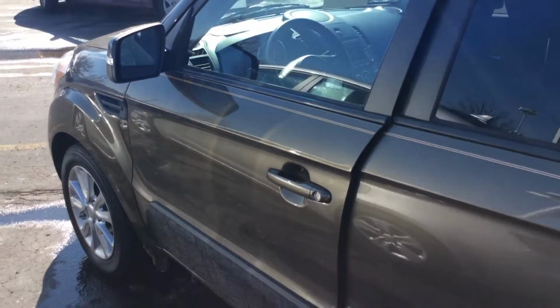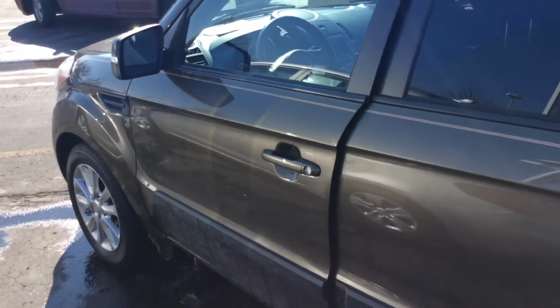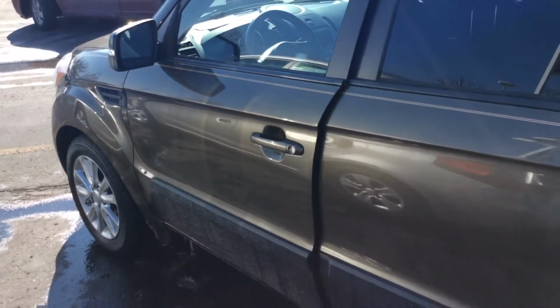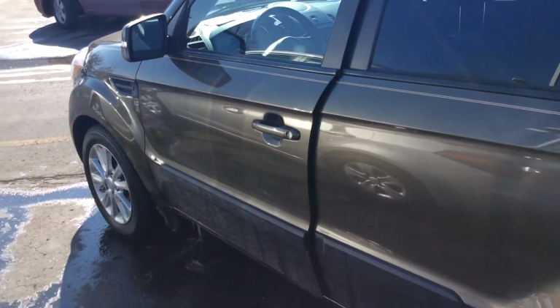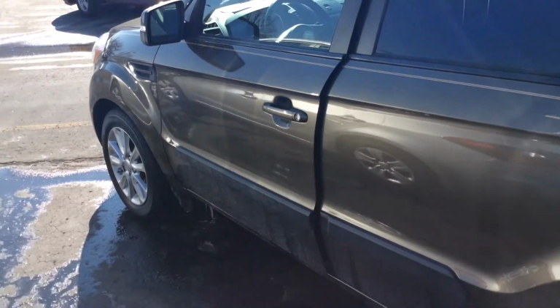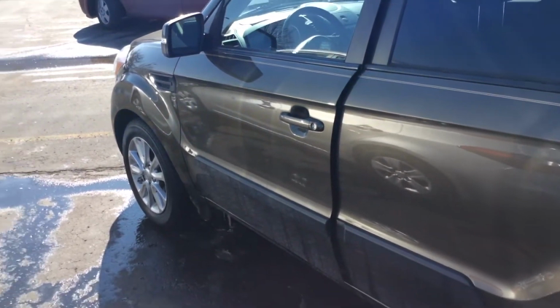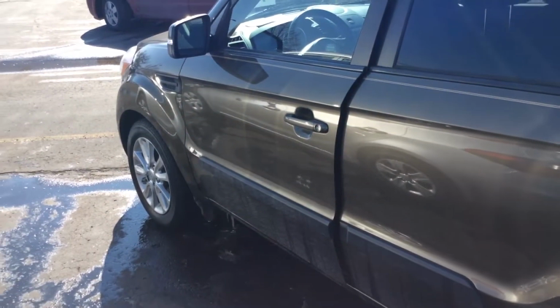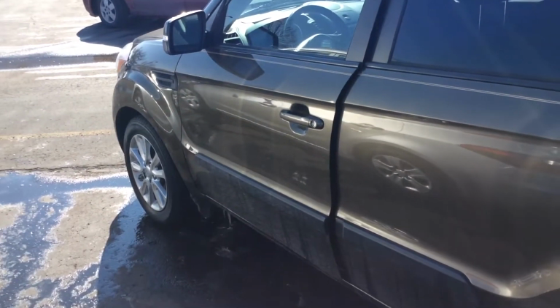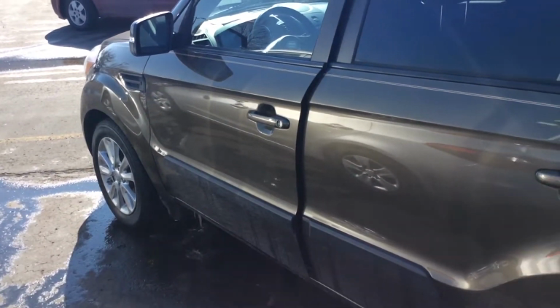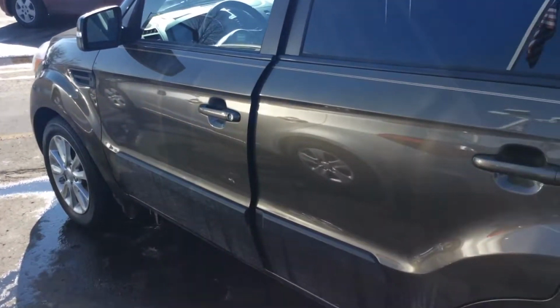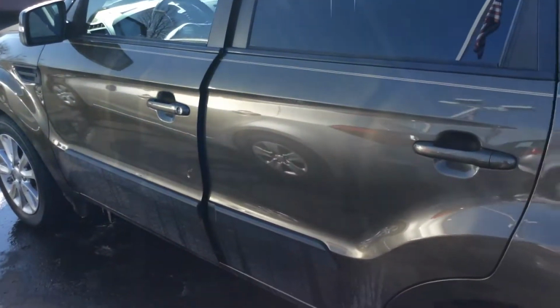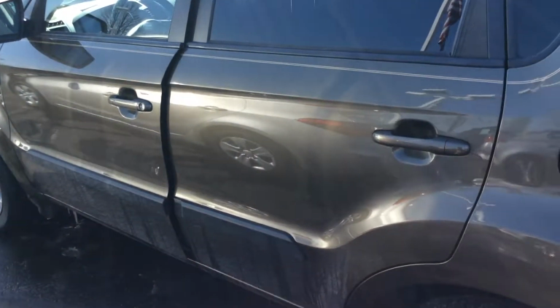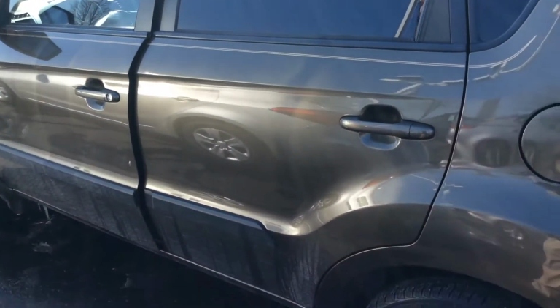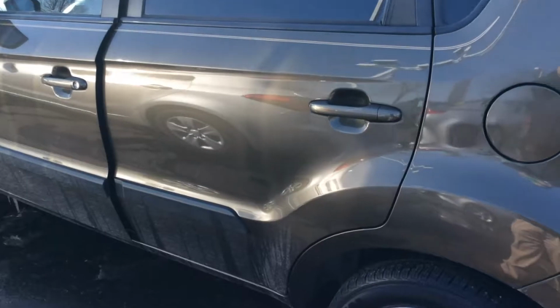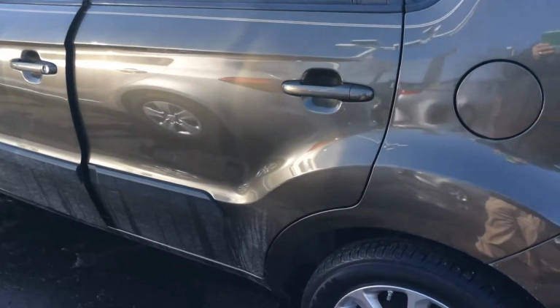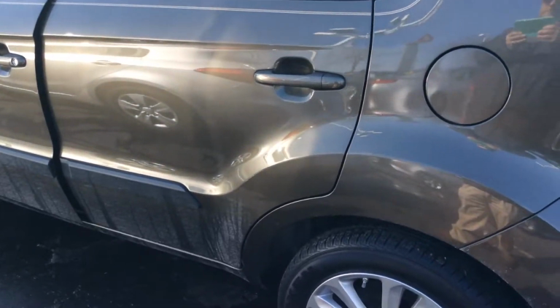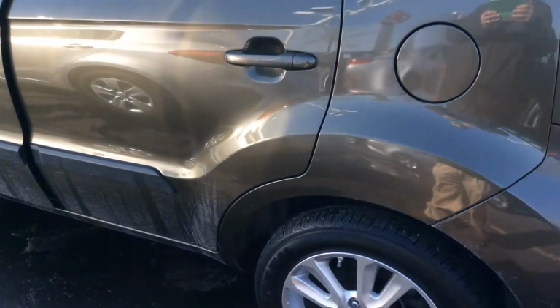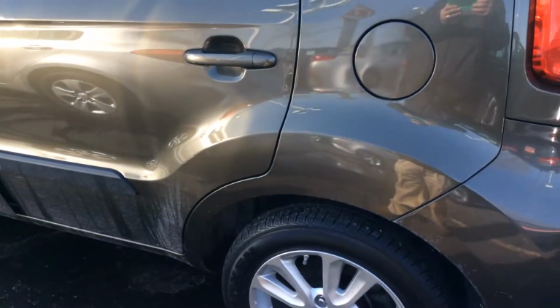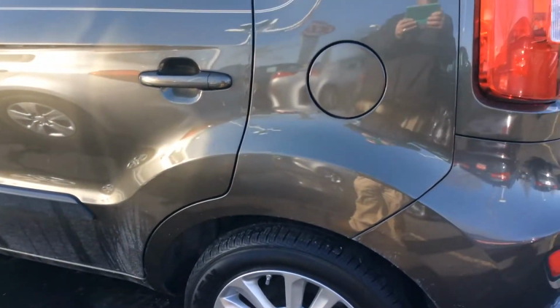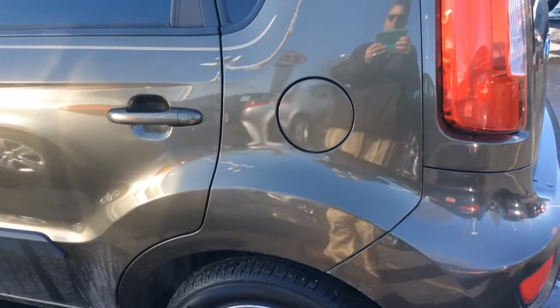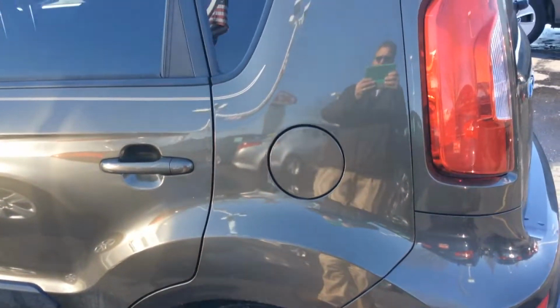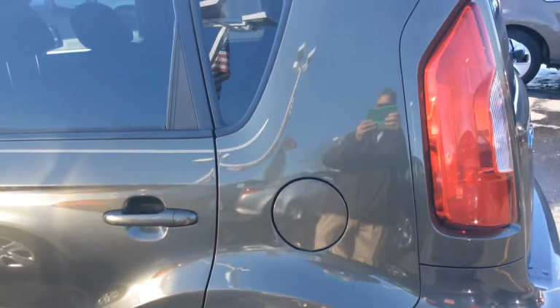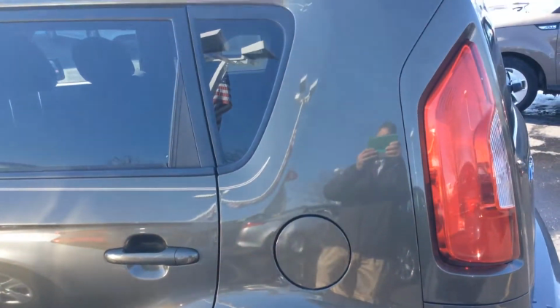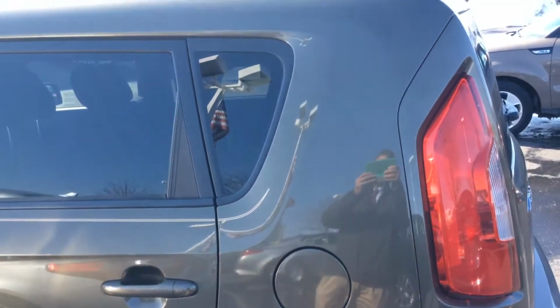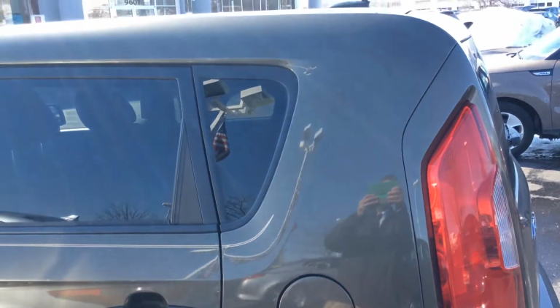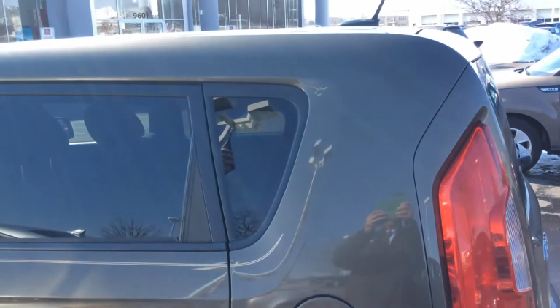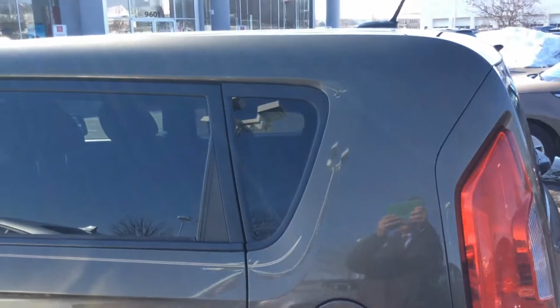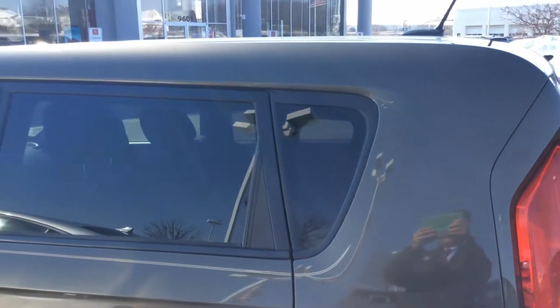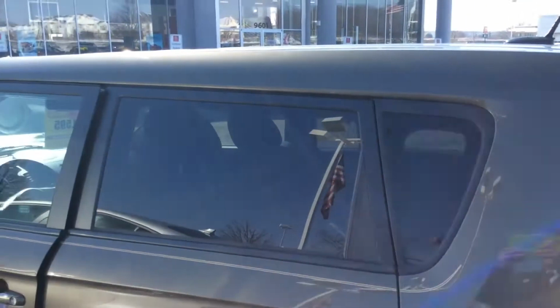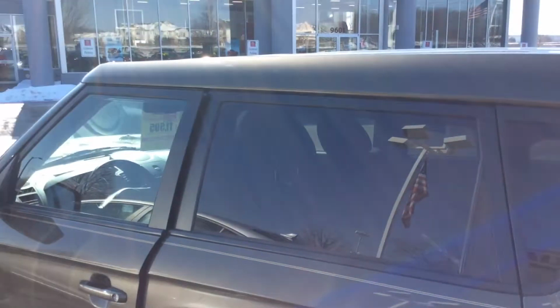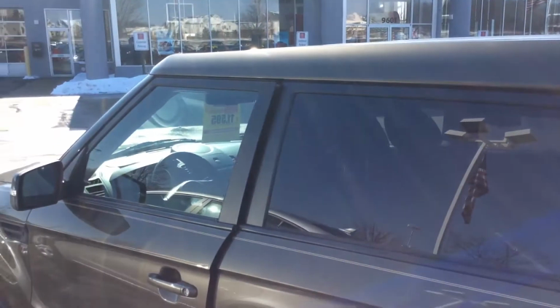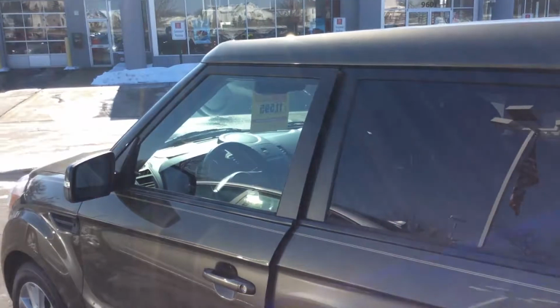It's in great shape, very low miles — under 18,000 miles. This car is a must-see if a Soul is on your list of potential cars.